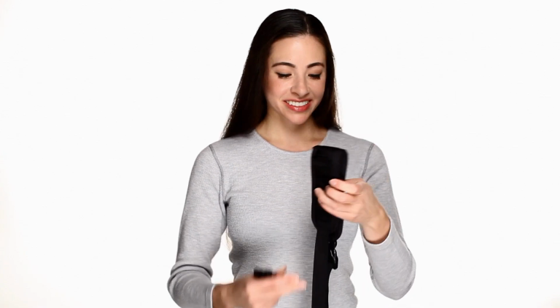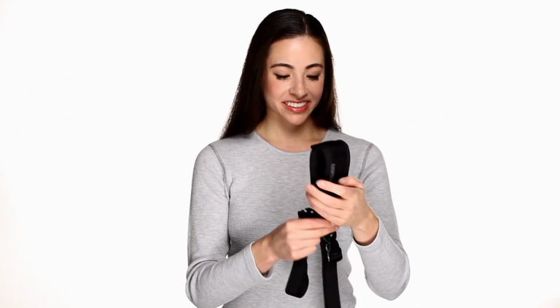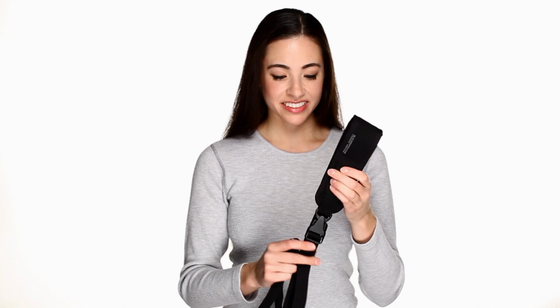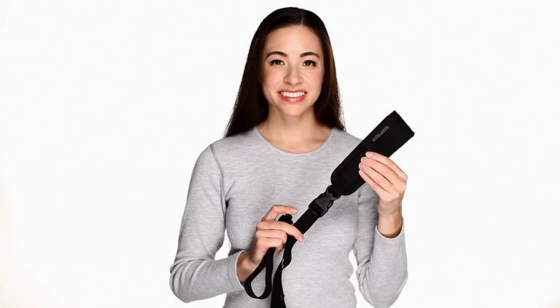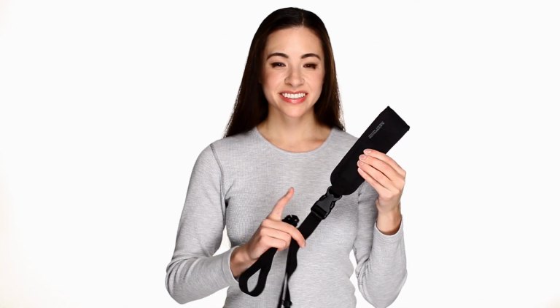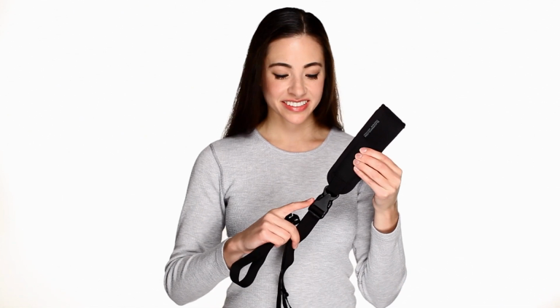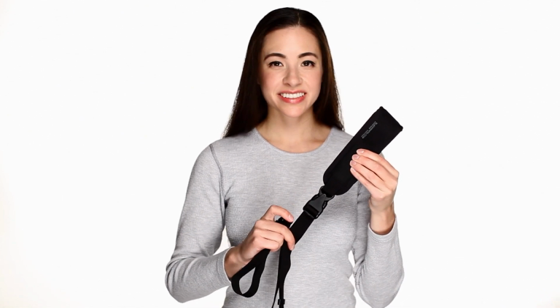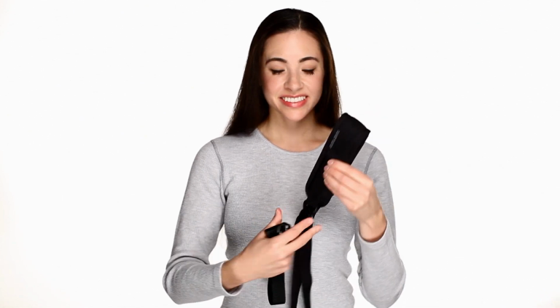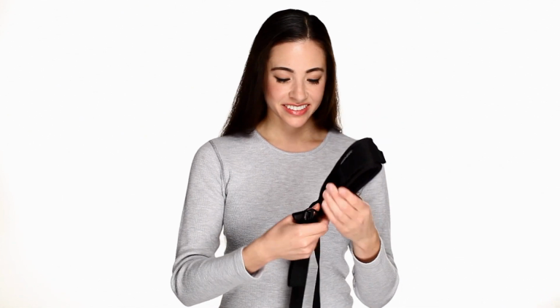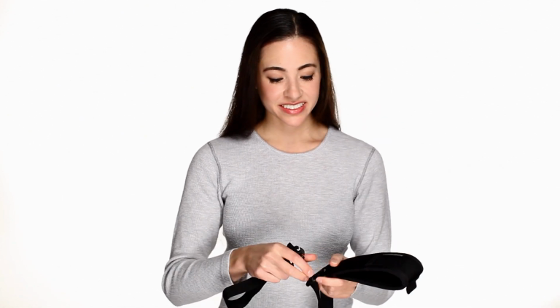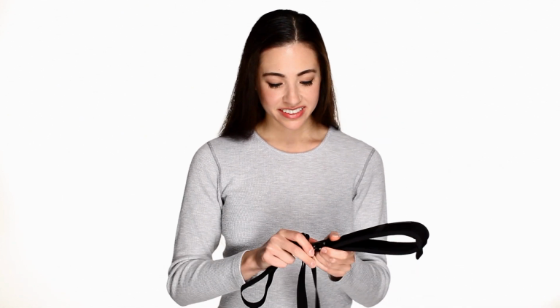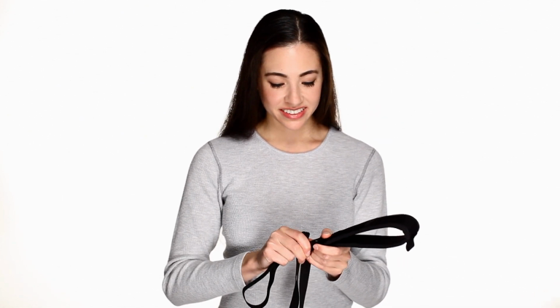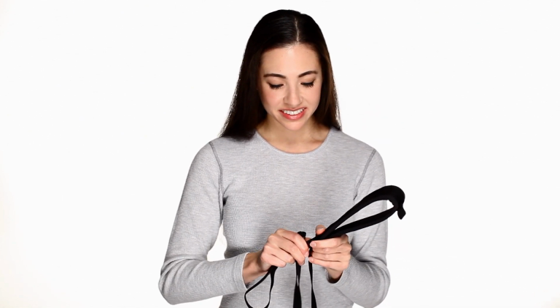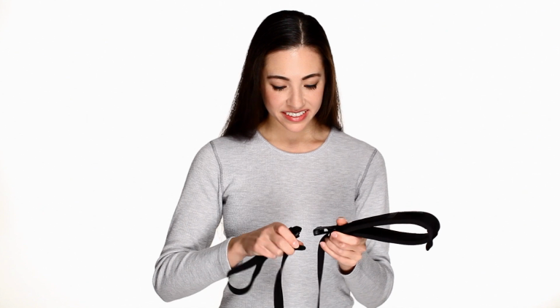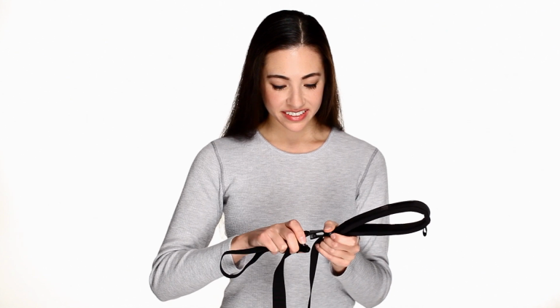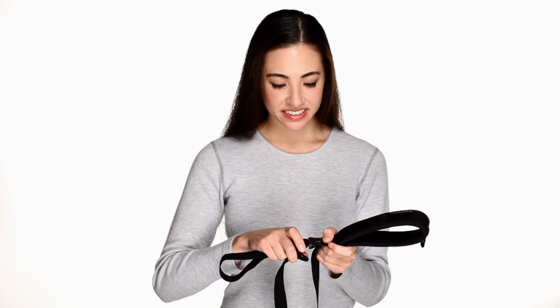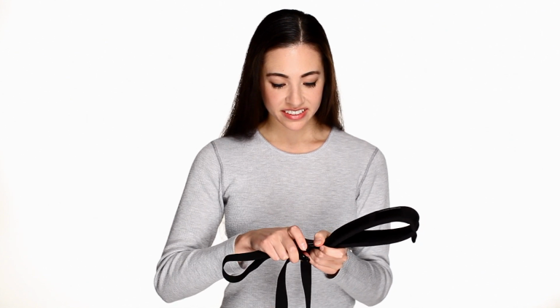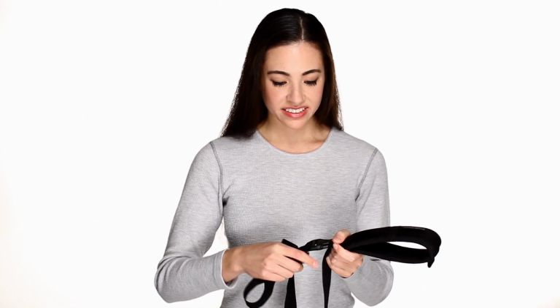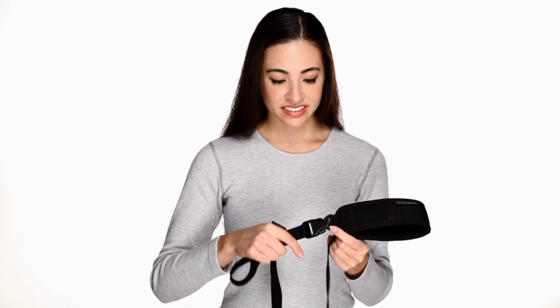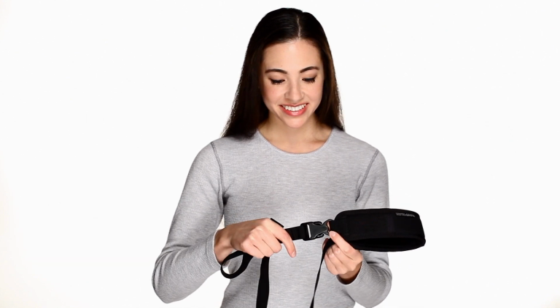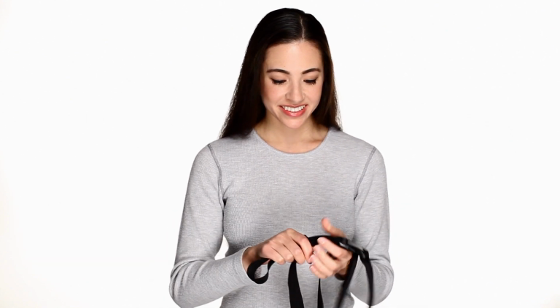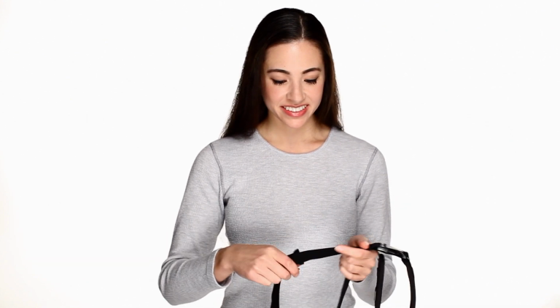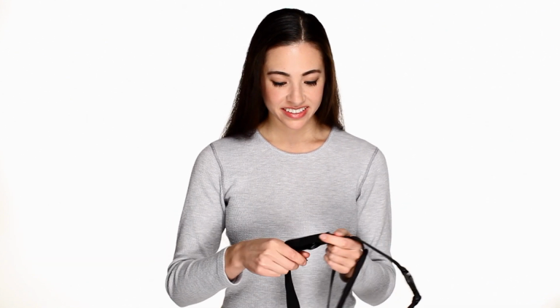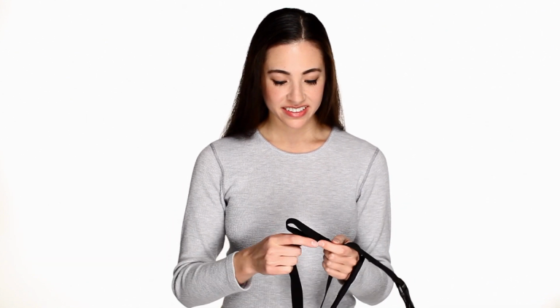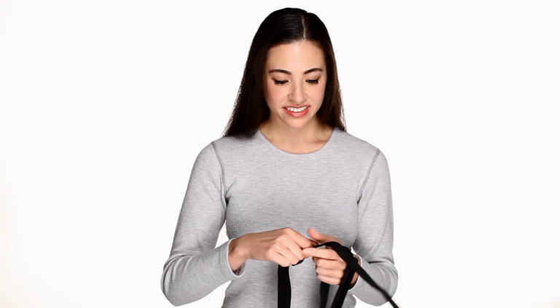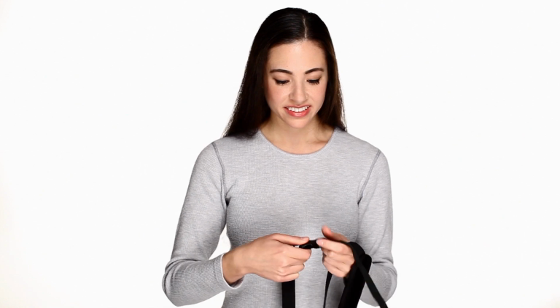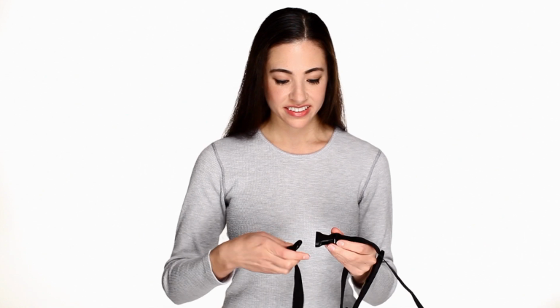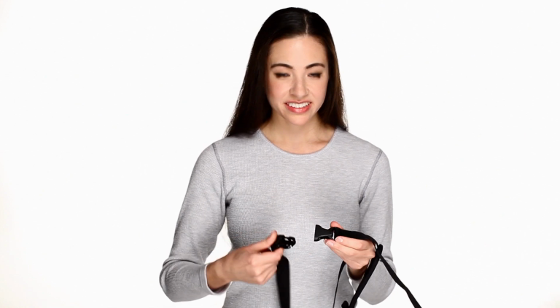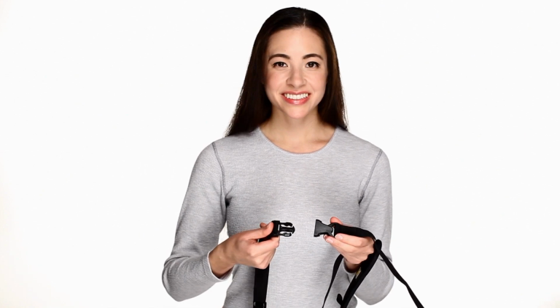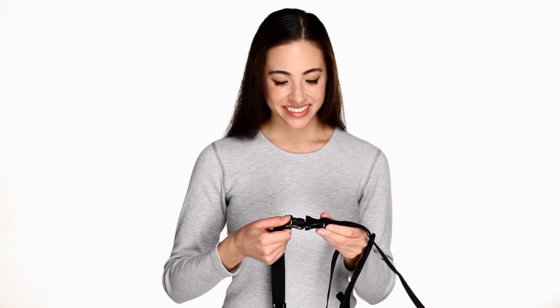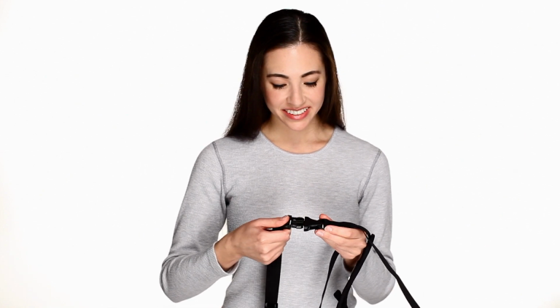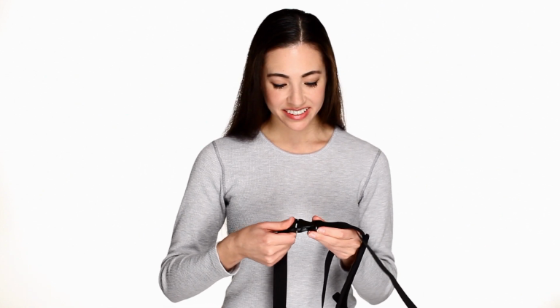To attach the BERT, simply unclip the plastic buckle on the back of either your RS7 or double strap and clip the BERT in line with the webbing. If you are tall or large, you may find that you need the extra length to comfortably wear the straps.